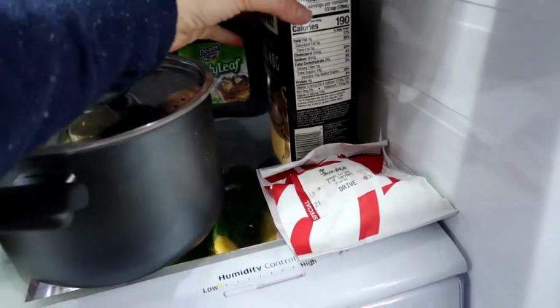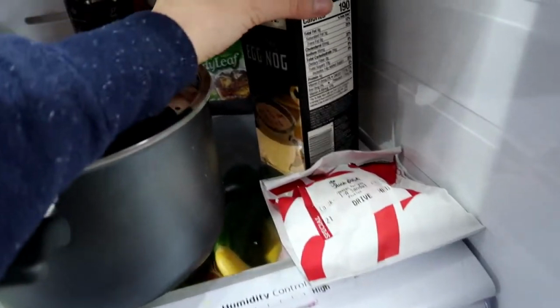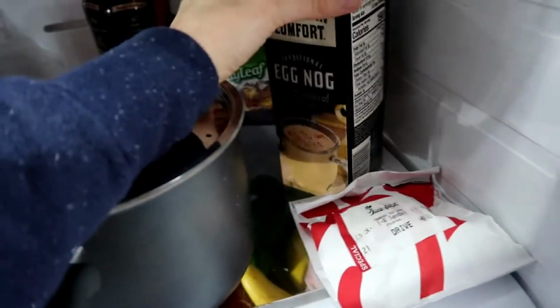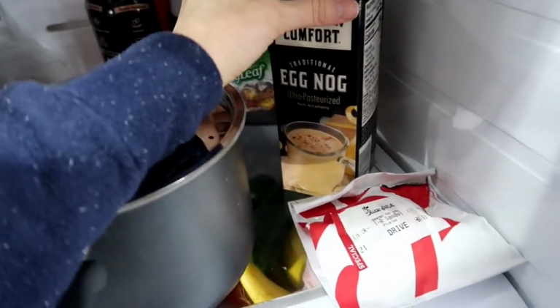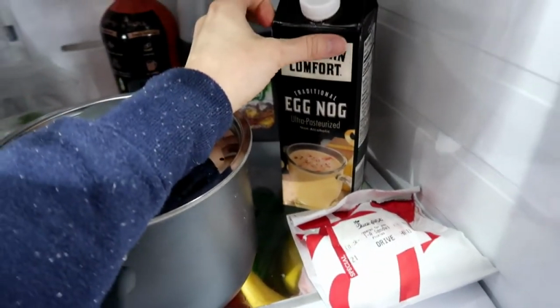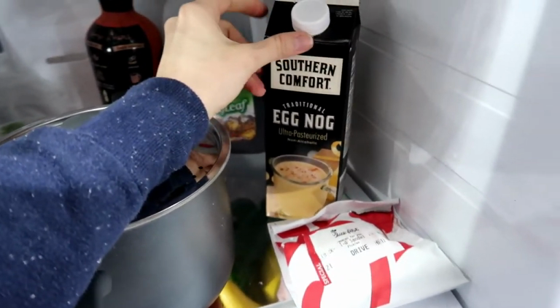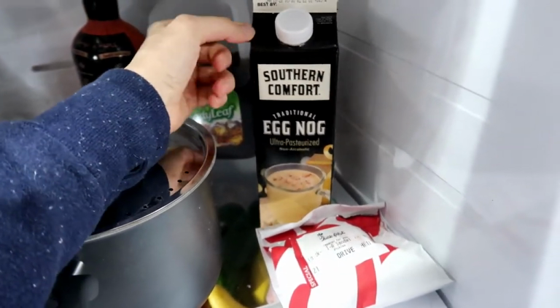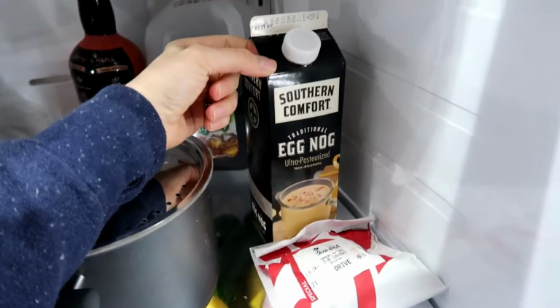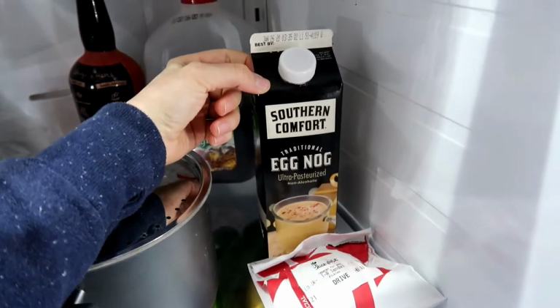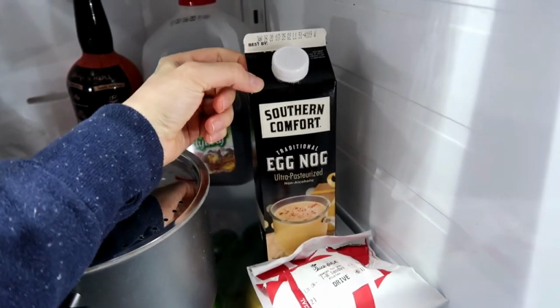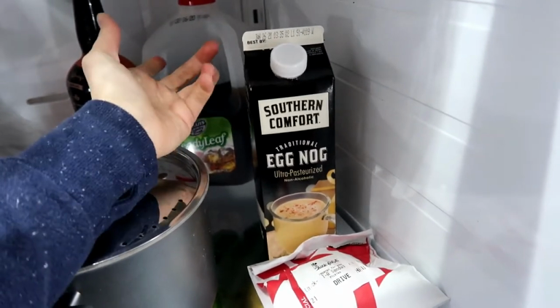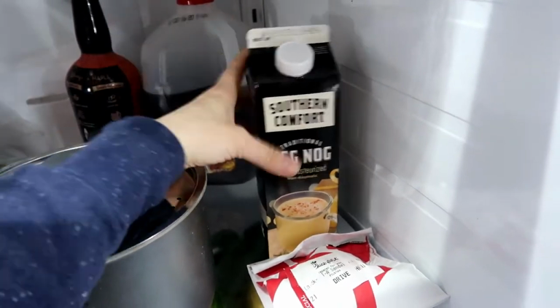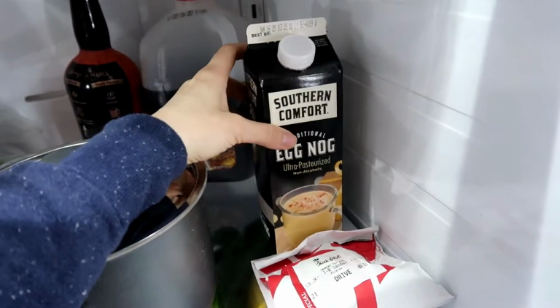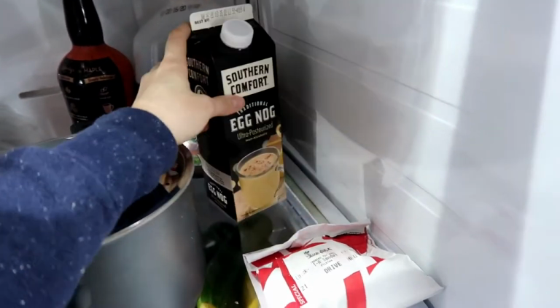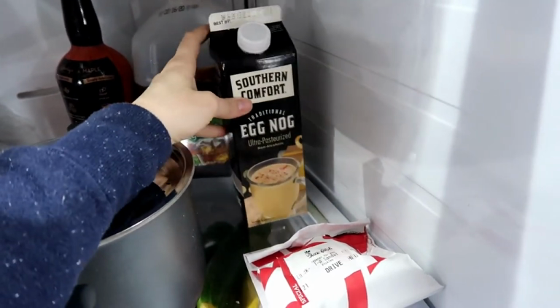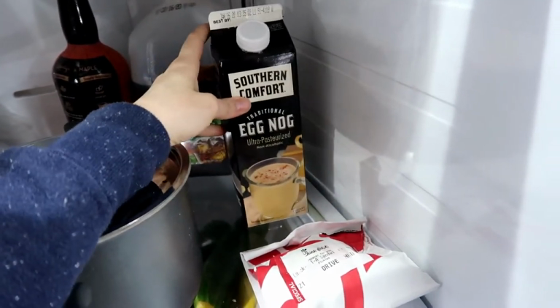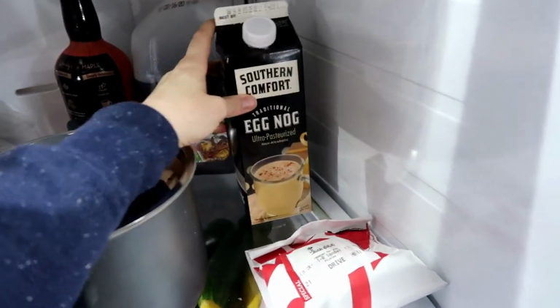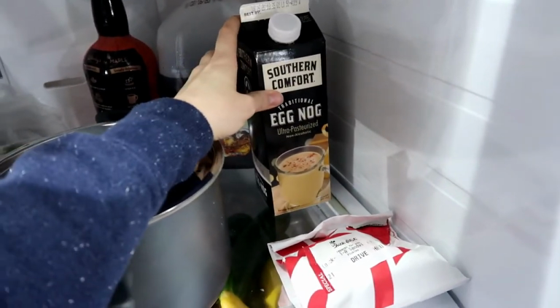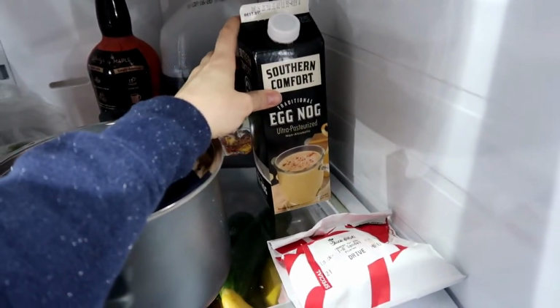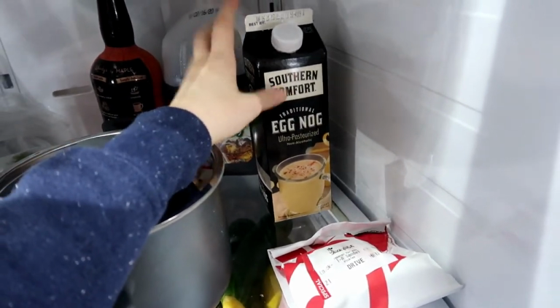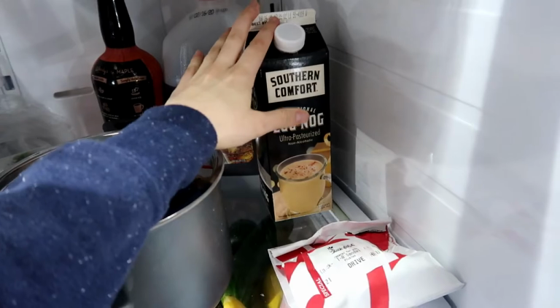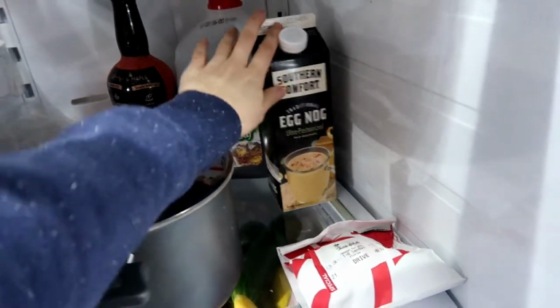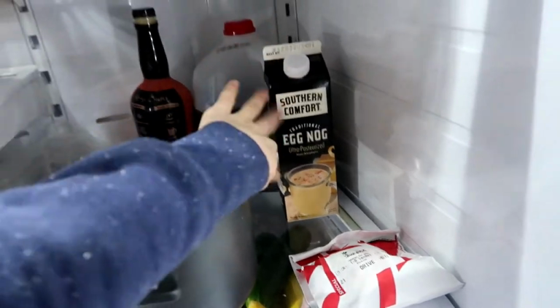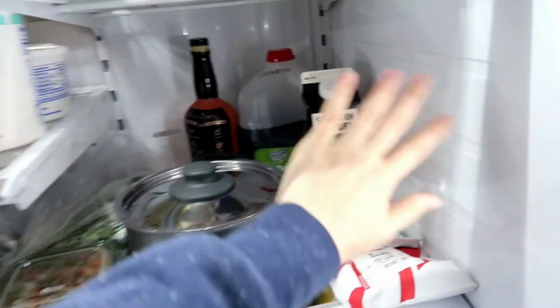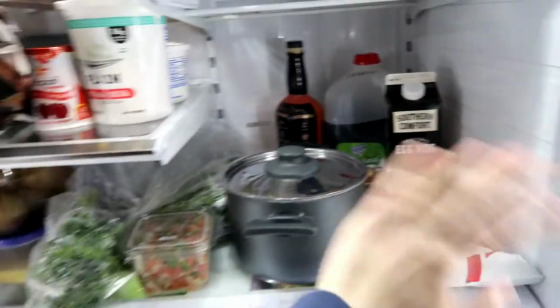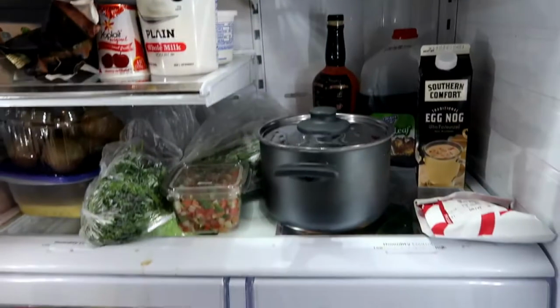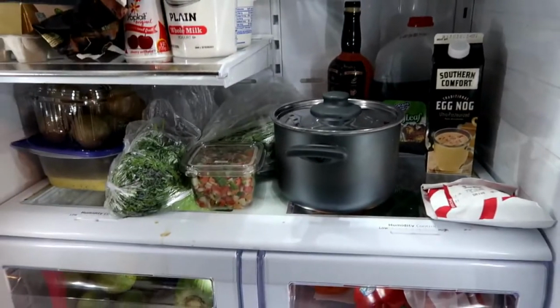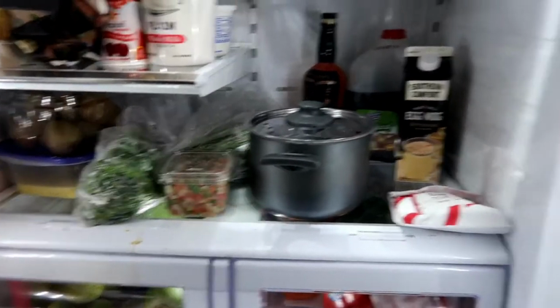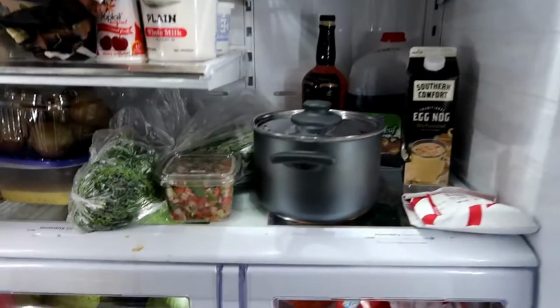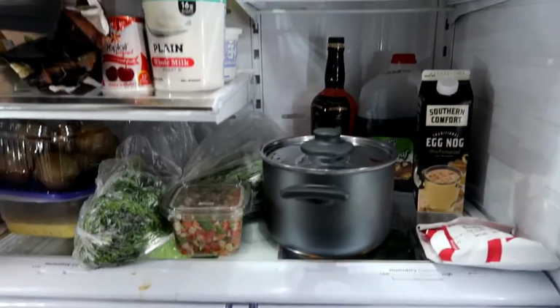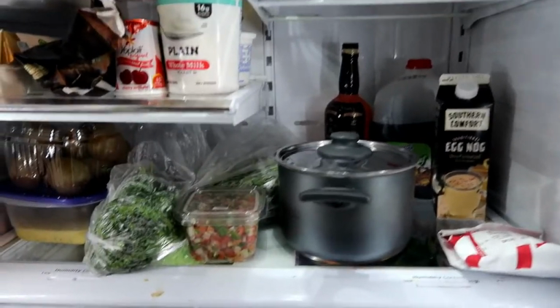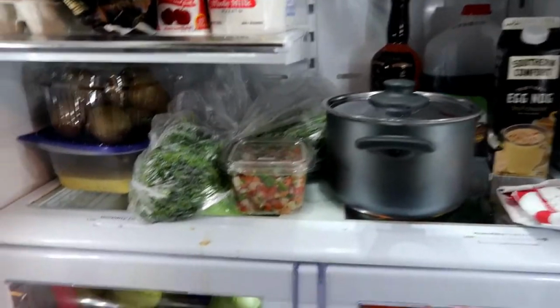Is this expired yet? I feel like I'm just waiting for this to expire. I don't really know why I'm keeping it - I'm kind of over eggnog. I love it but at the end of the holiday season I get over it.